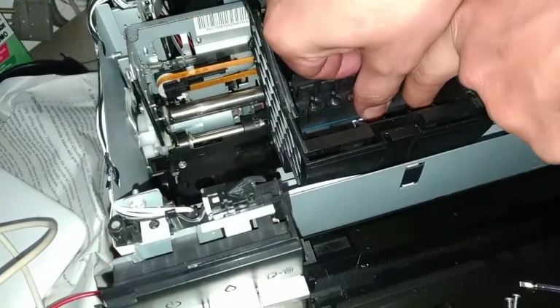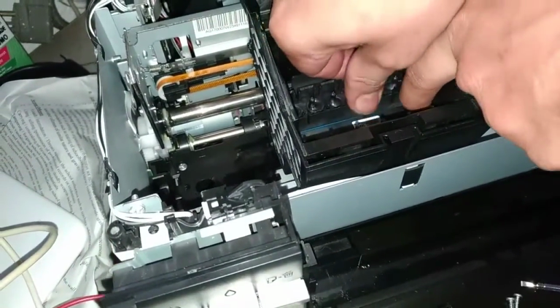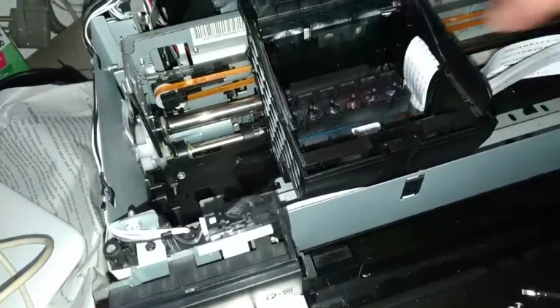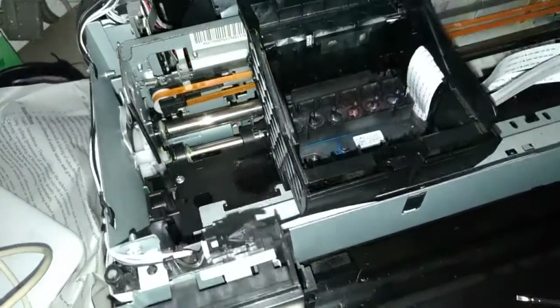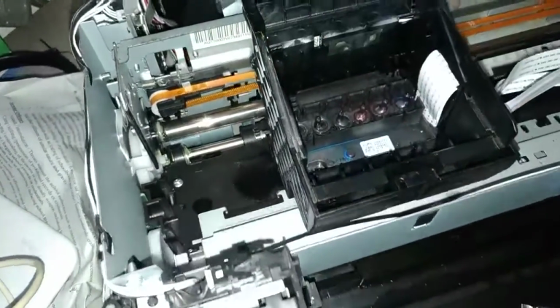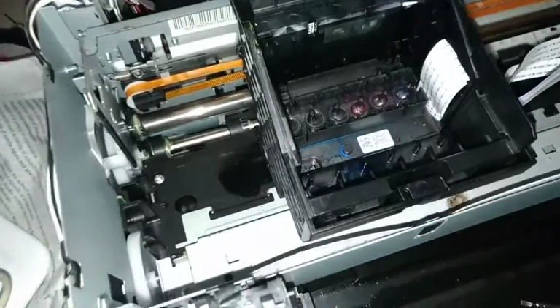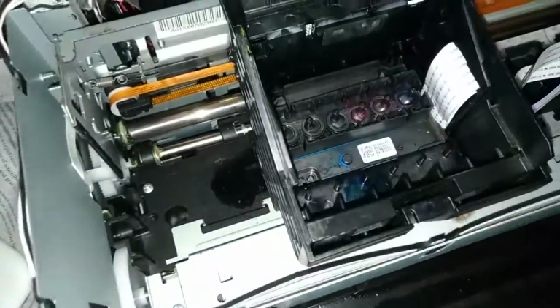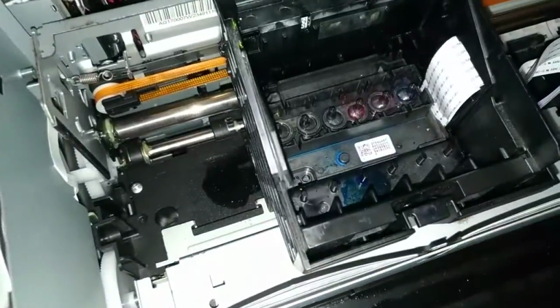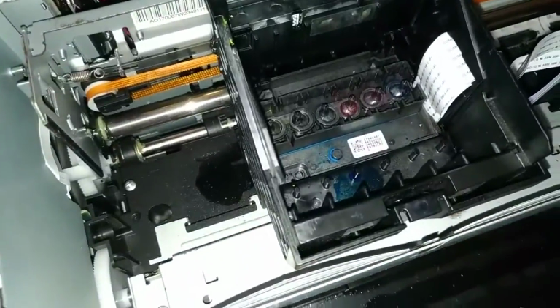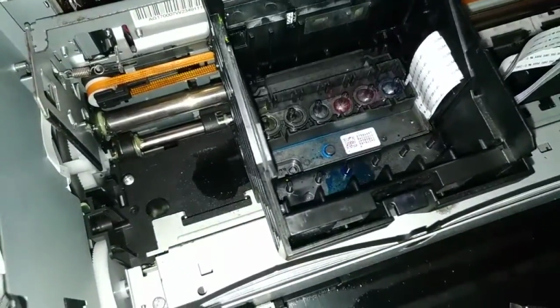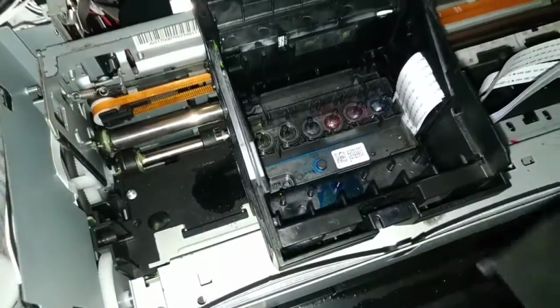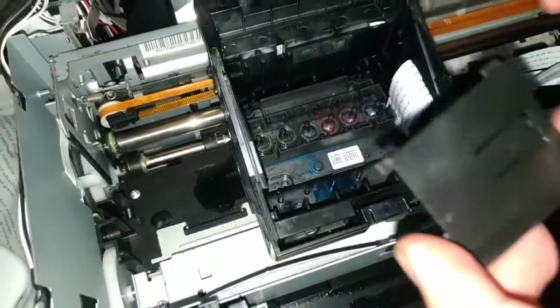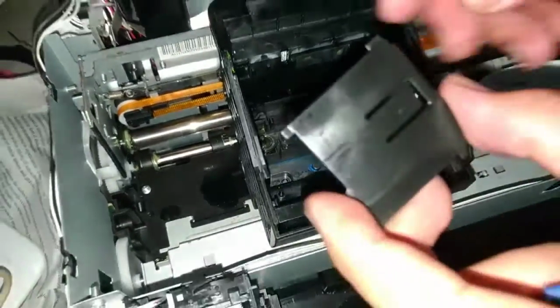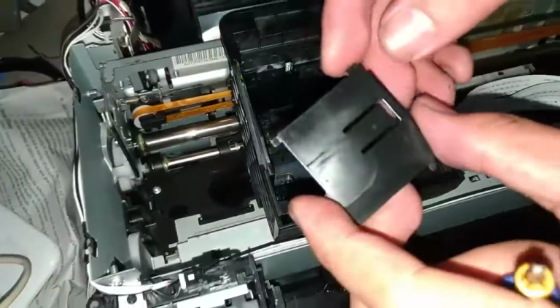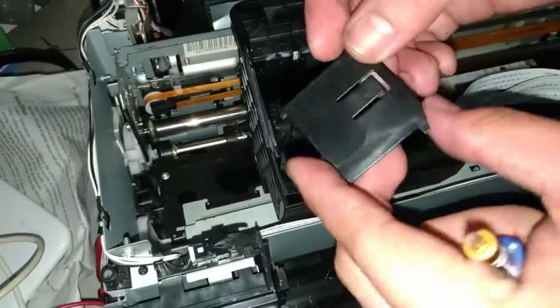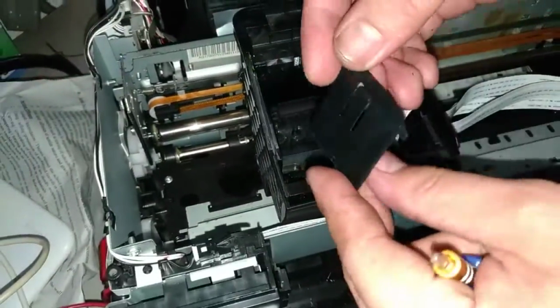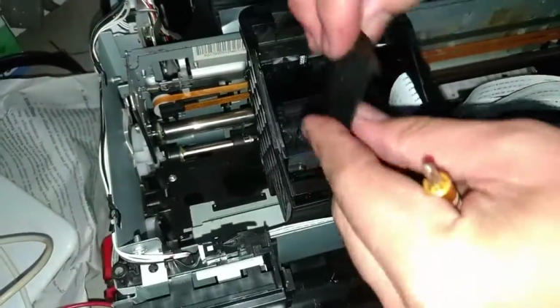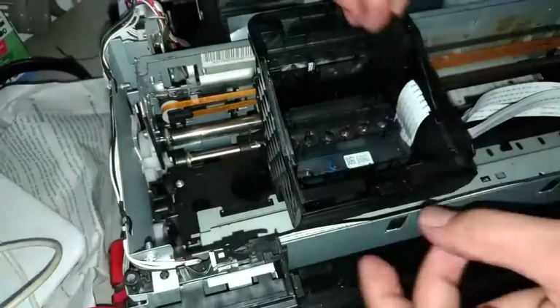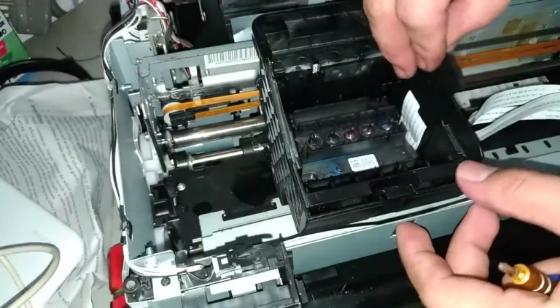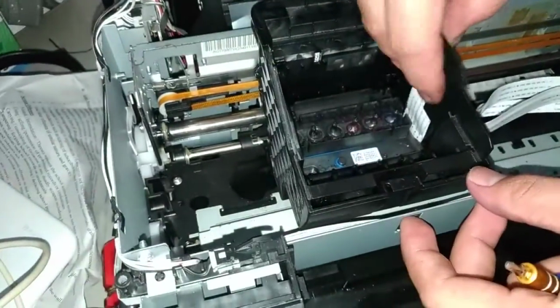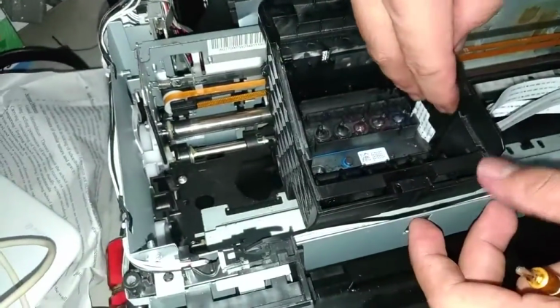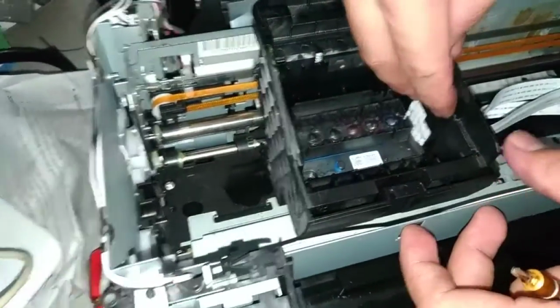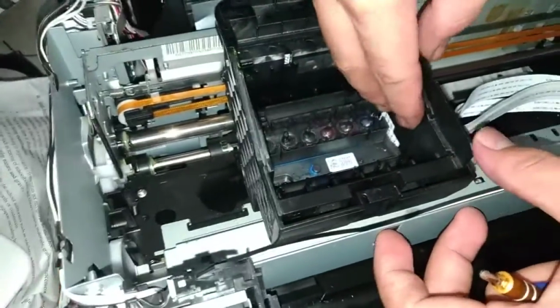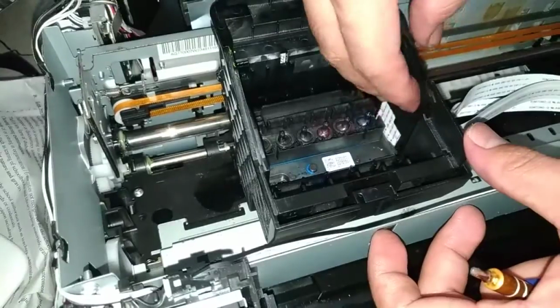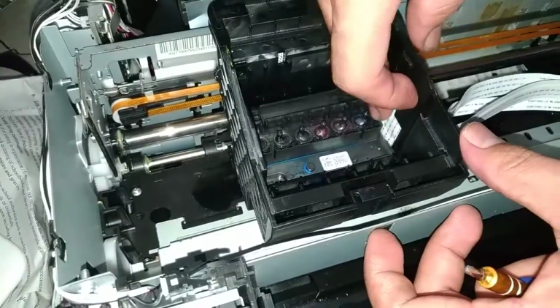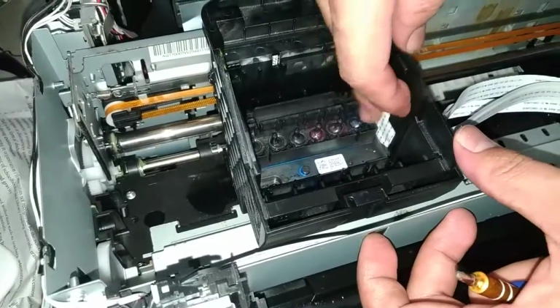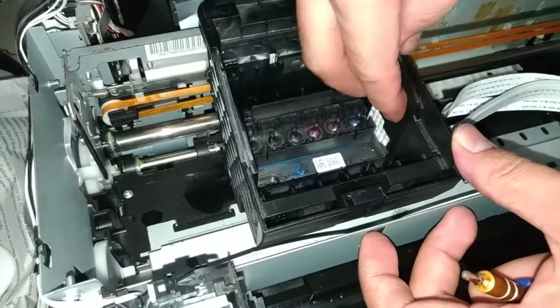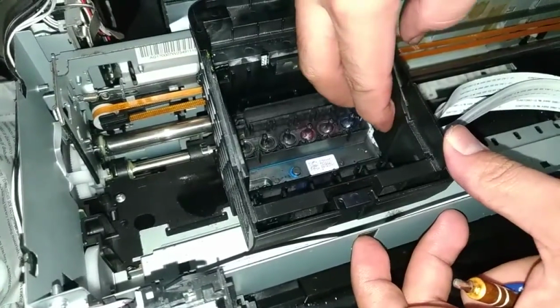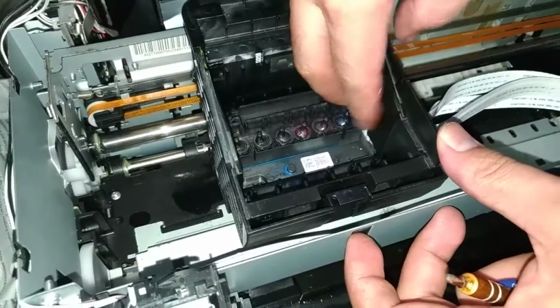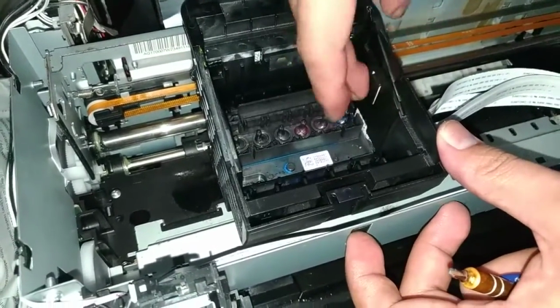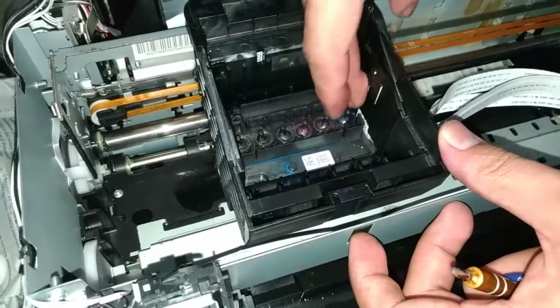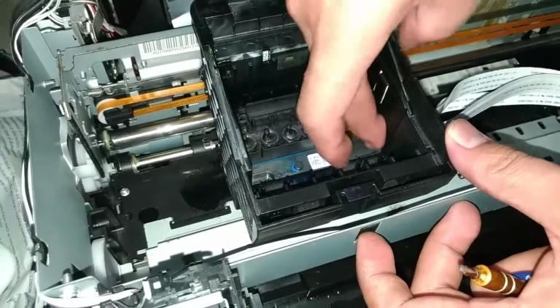Alright, then this one — the cover, the side. Just slide this down like that.